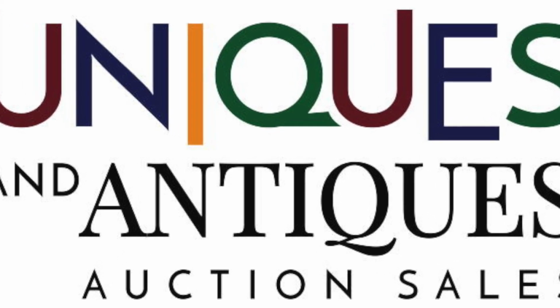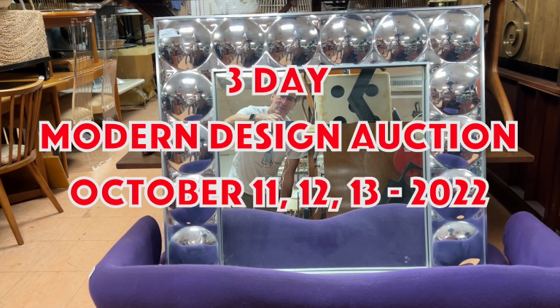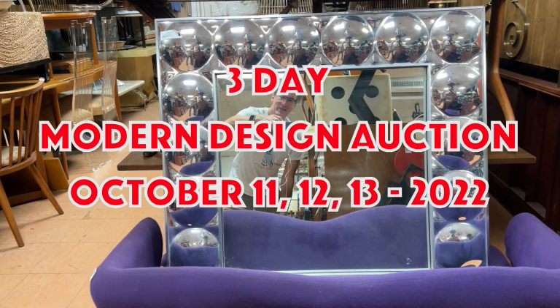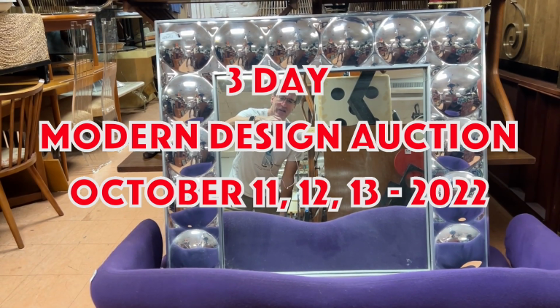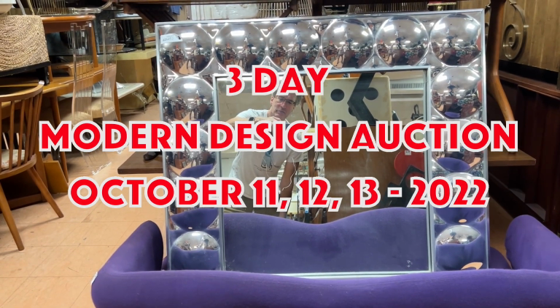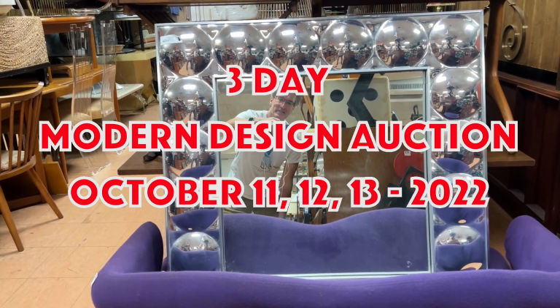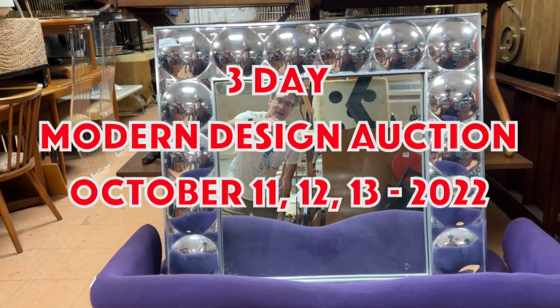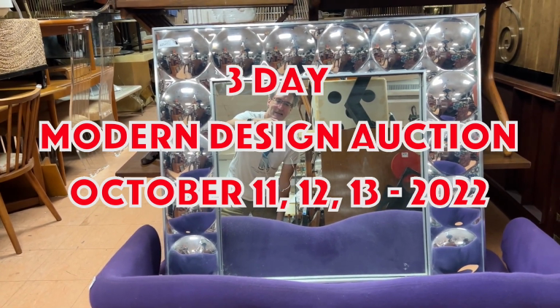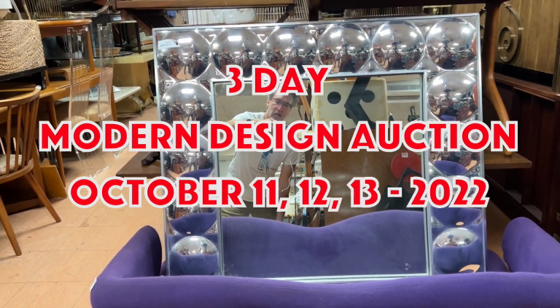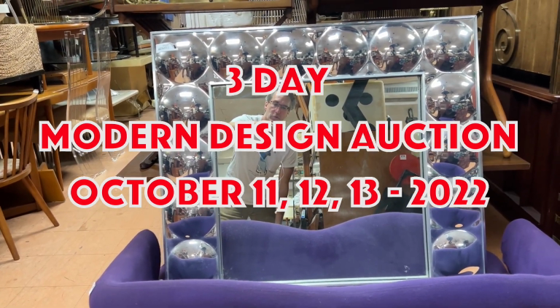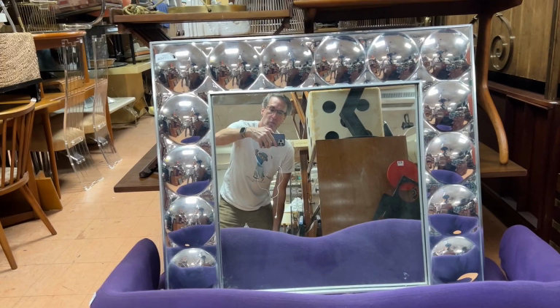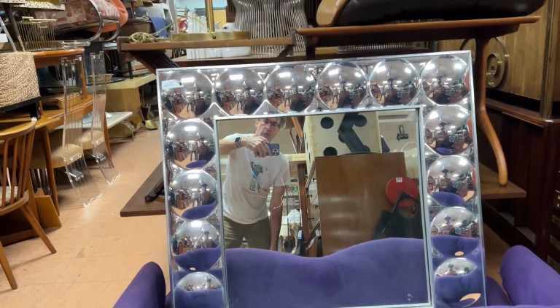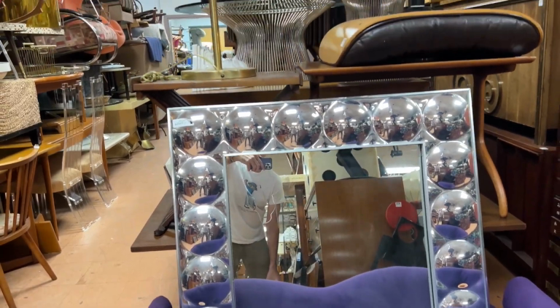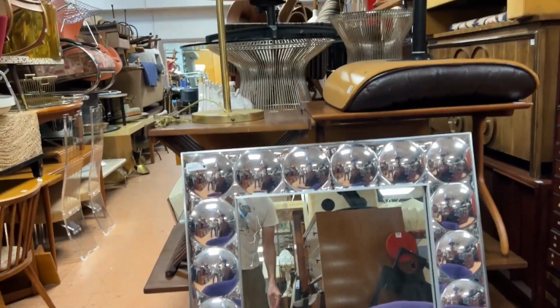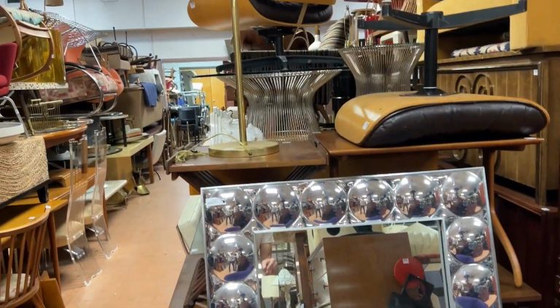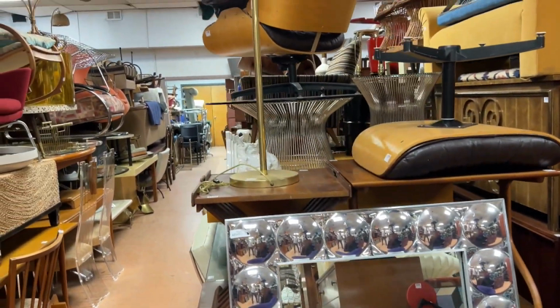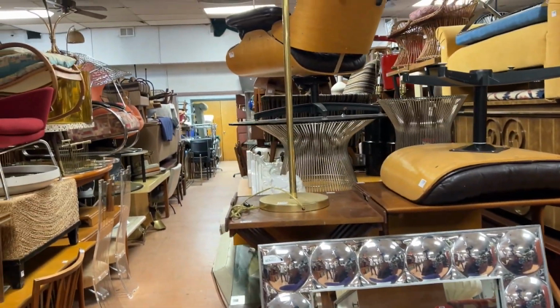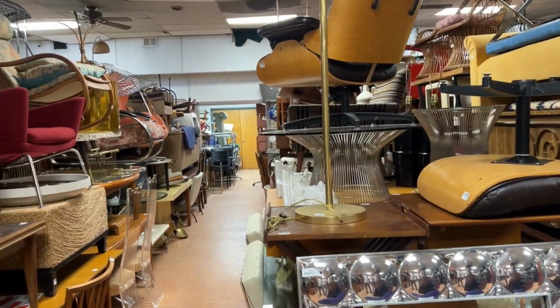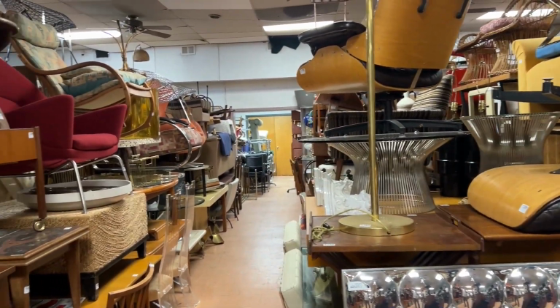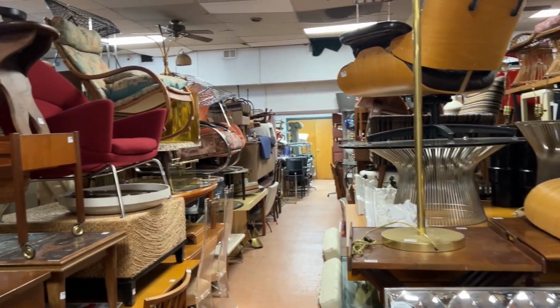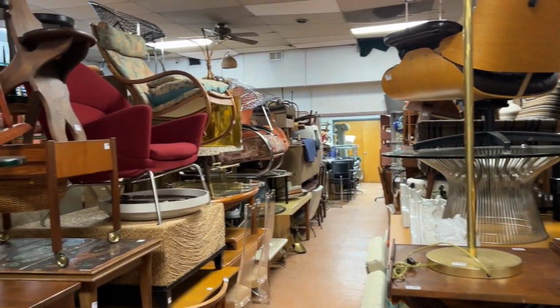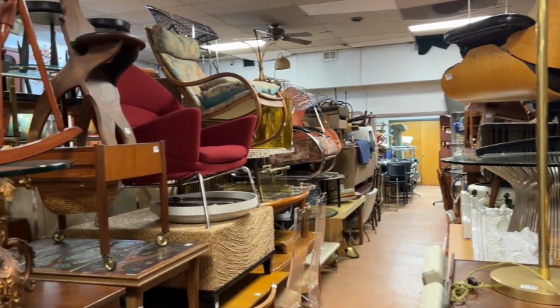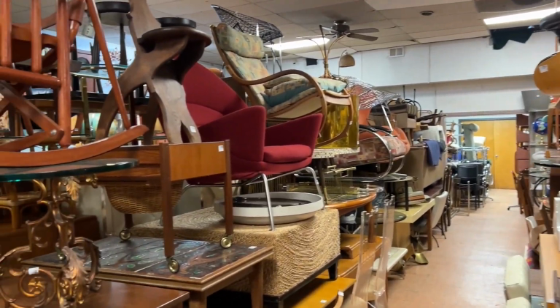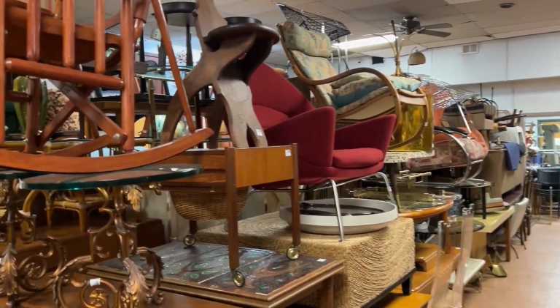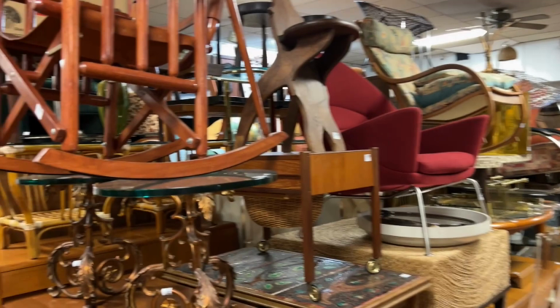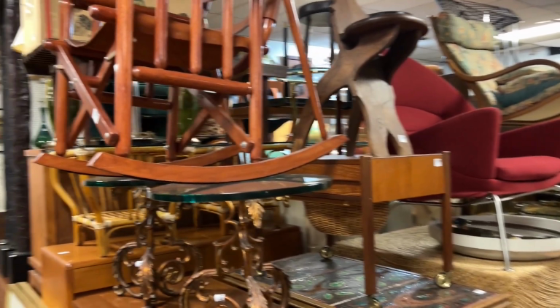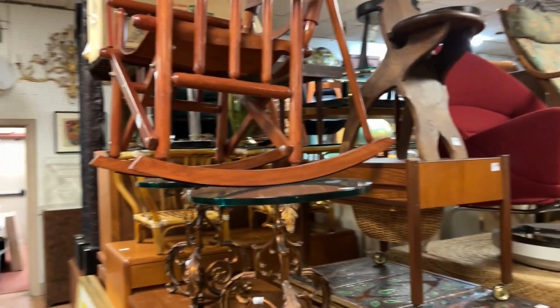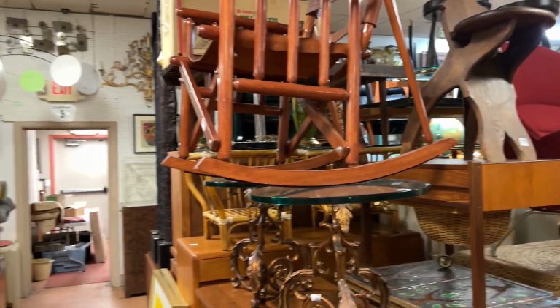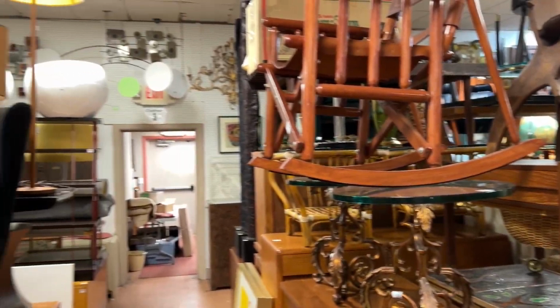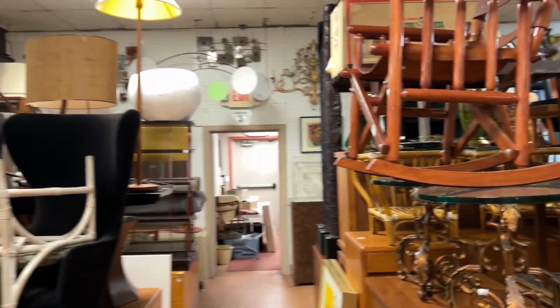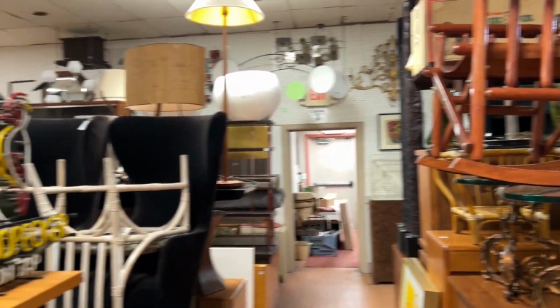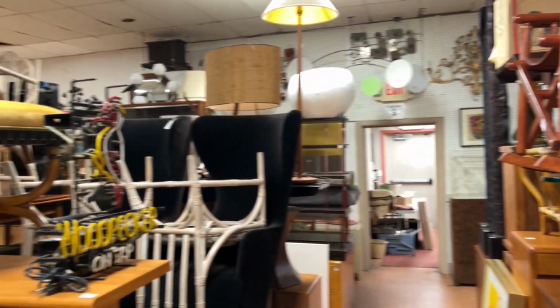Hey everybody, it's Kent Jackson from Uniques and Antiques, and I'm going to do the quick walkthrough for our Mid-Century Modern Design Auction, which is October 11th, 12th, and 13th, 2022.